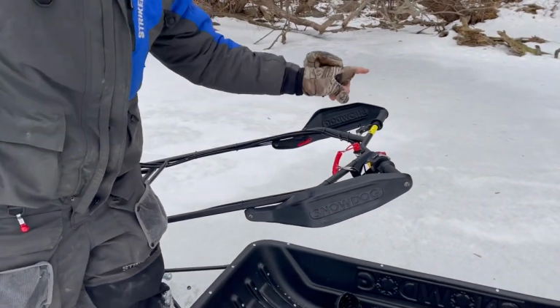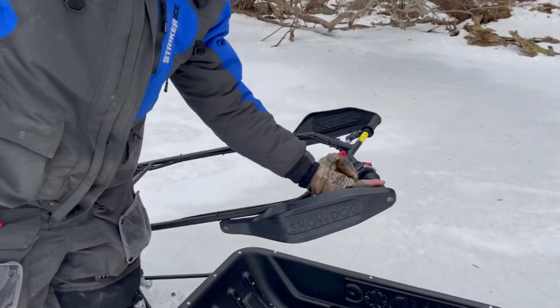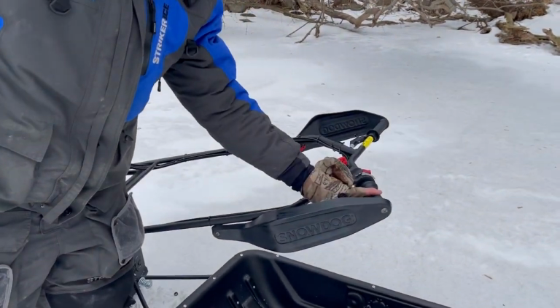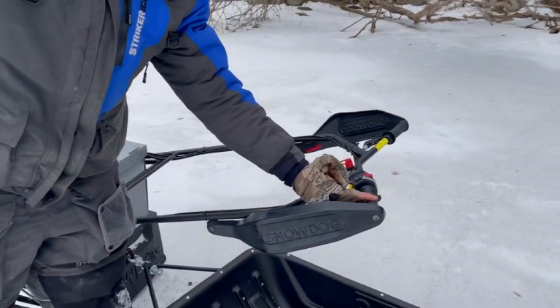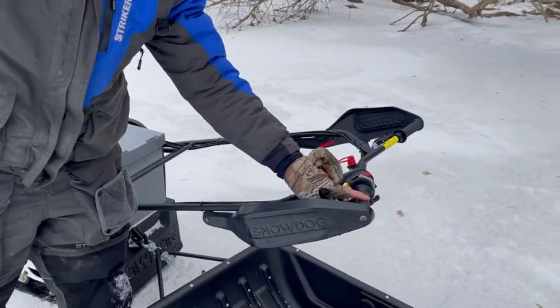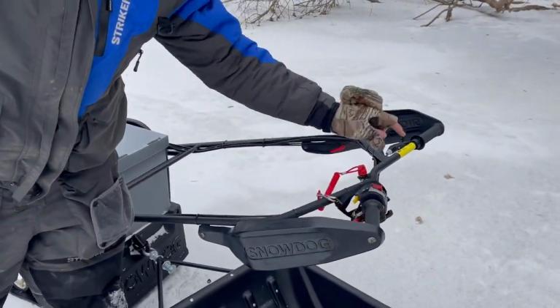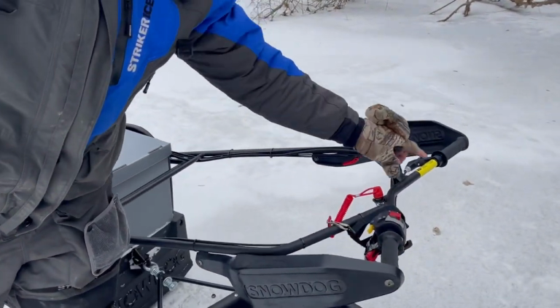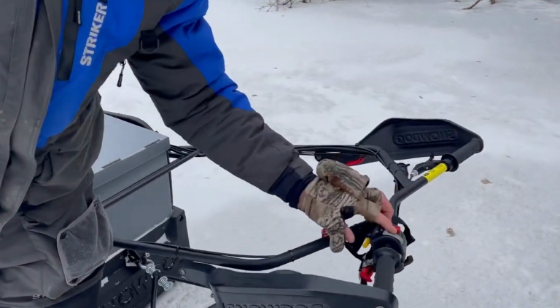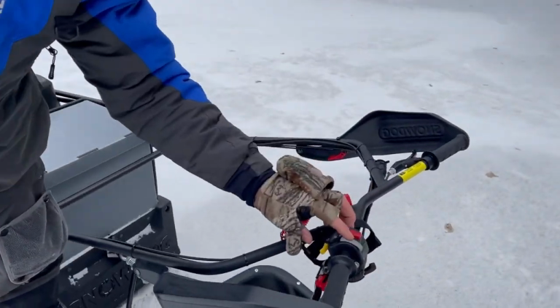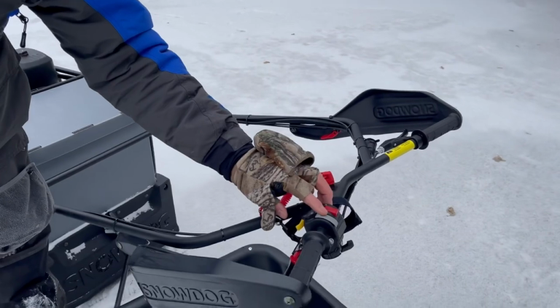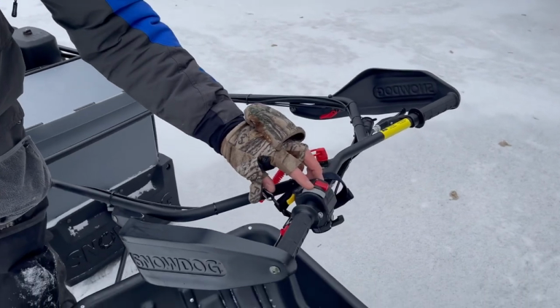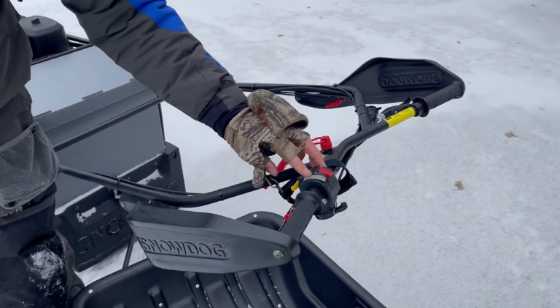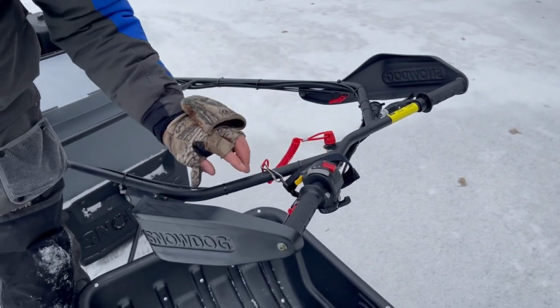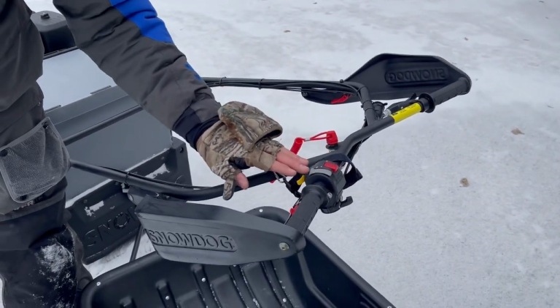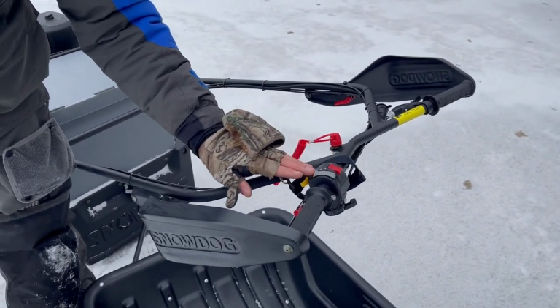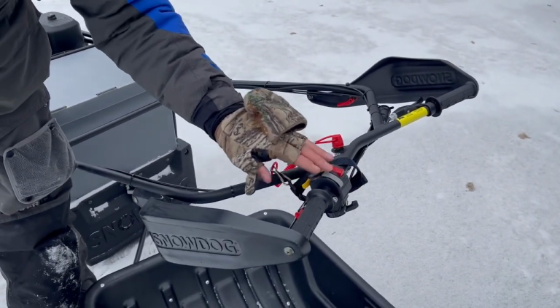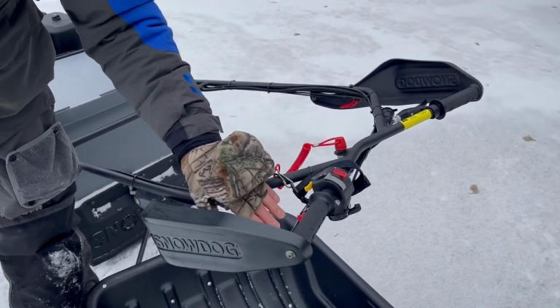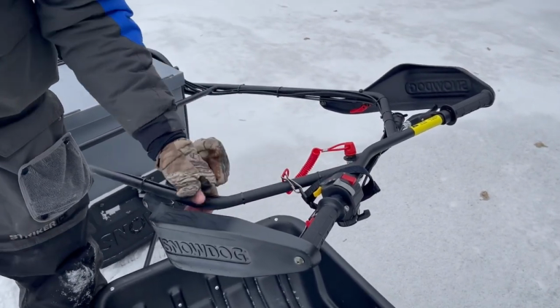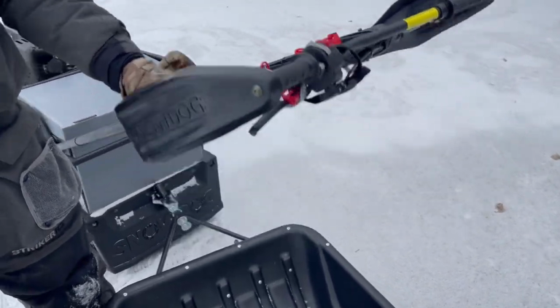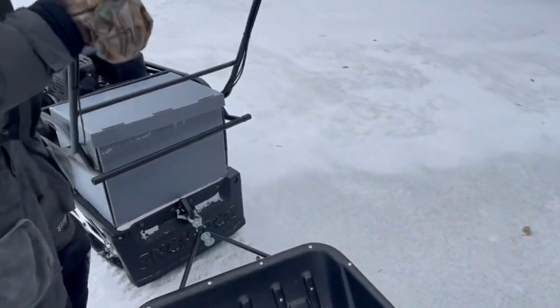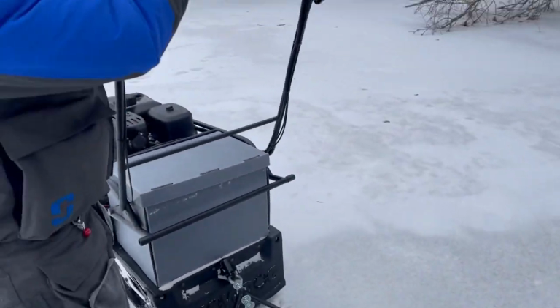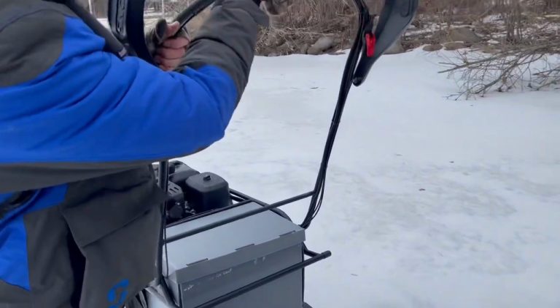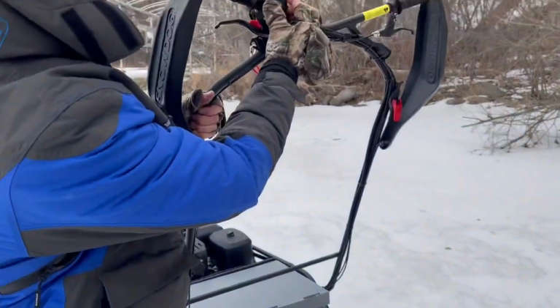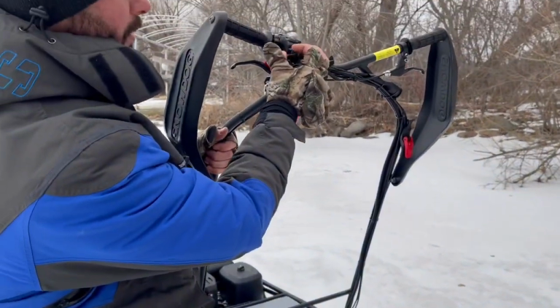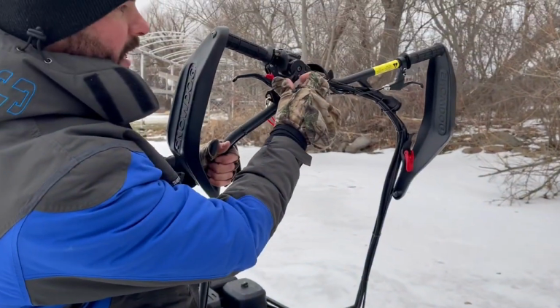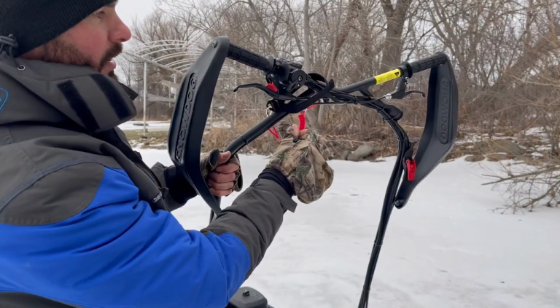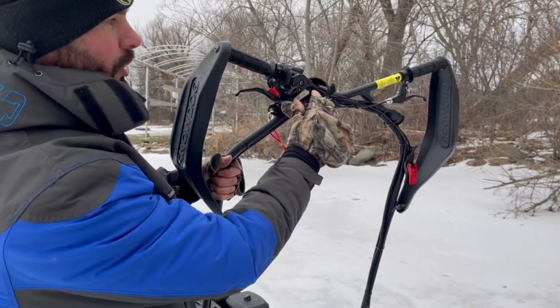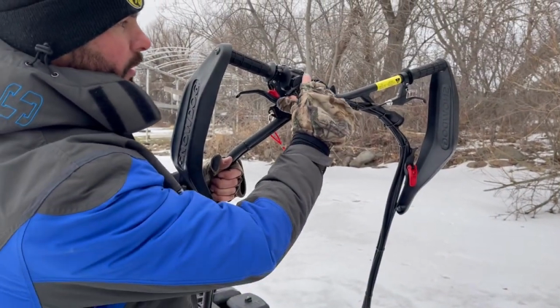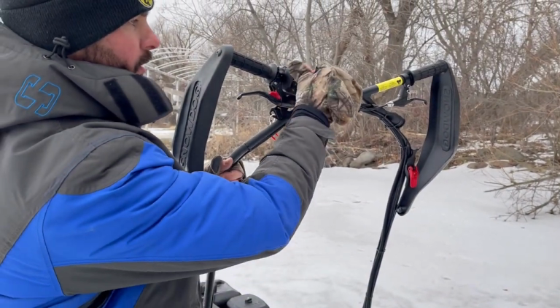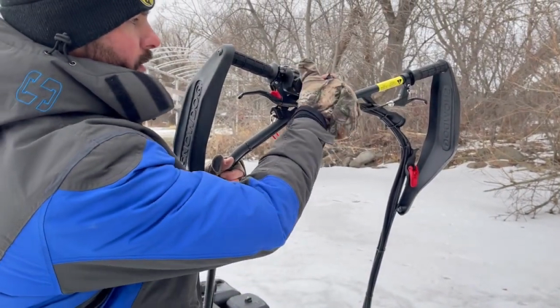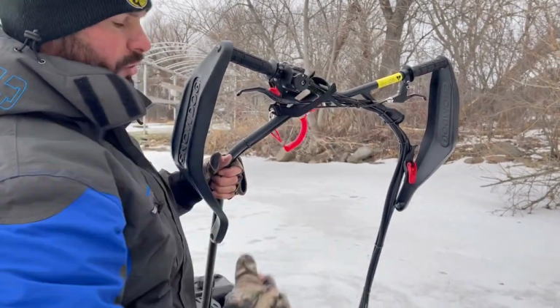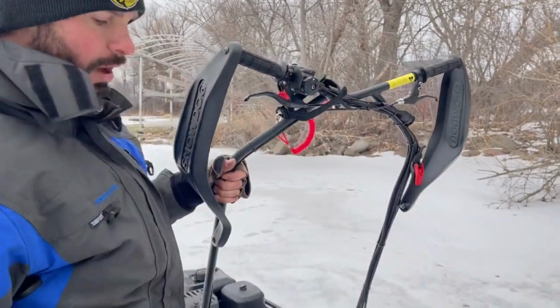It's got heated grips right here. Each grip is heated just by turning the LED light on twice all the way up. It's got electric start and your choke right here. Flip it all the way down — that's your choke. That's choke off.